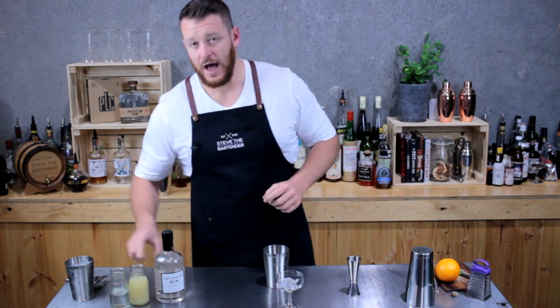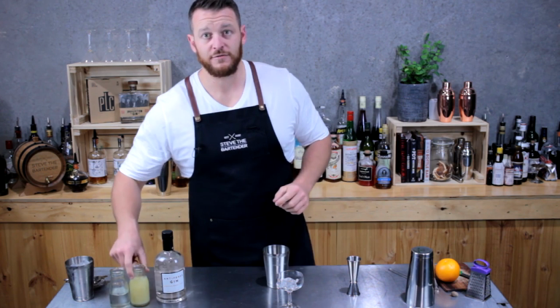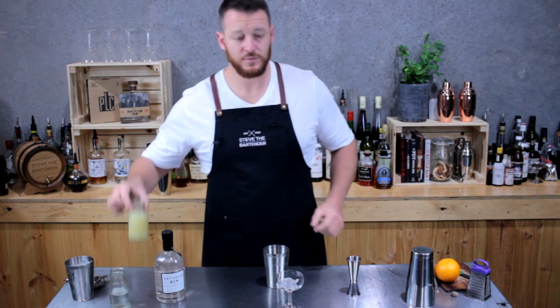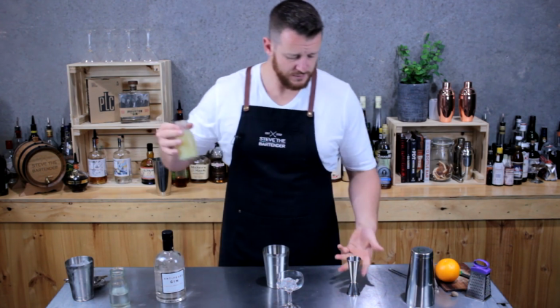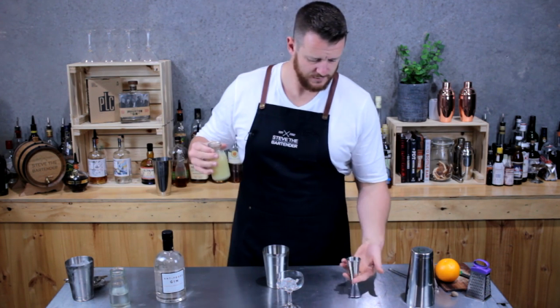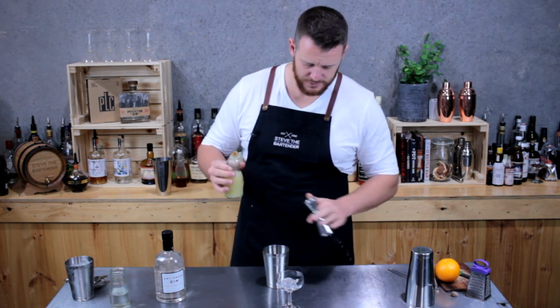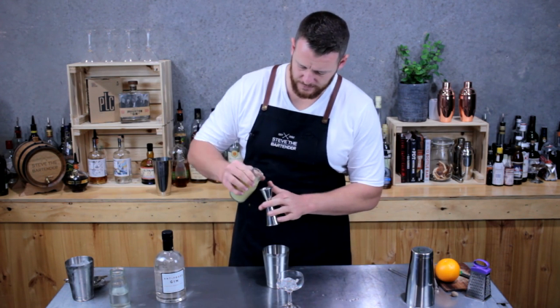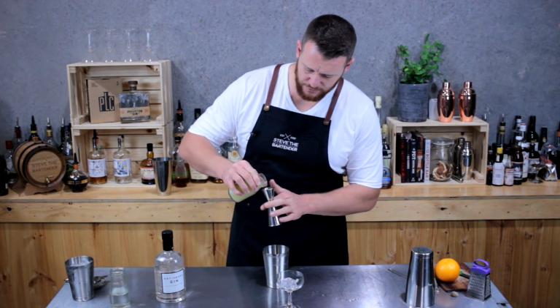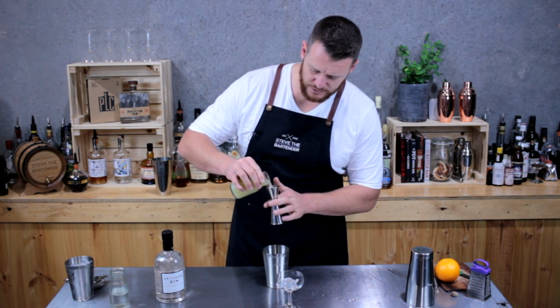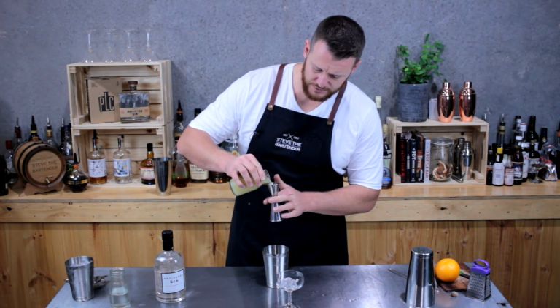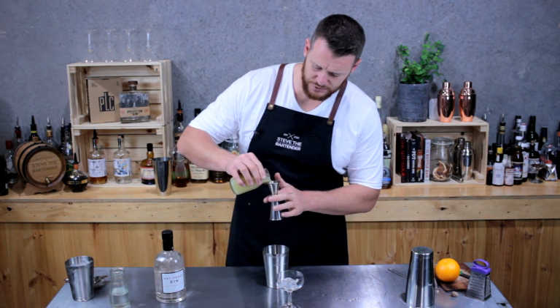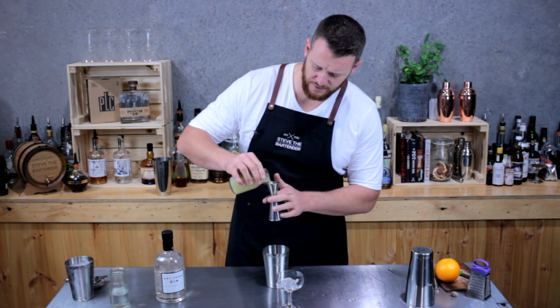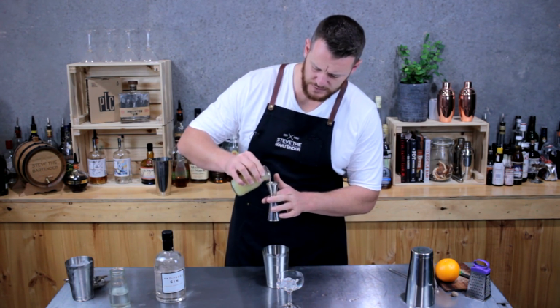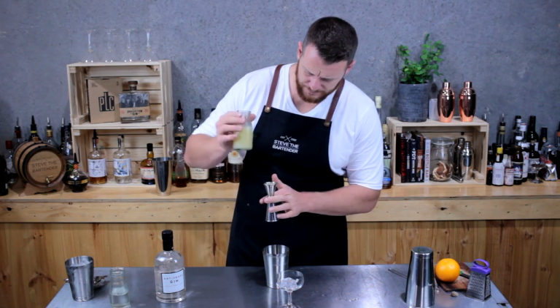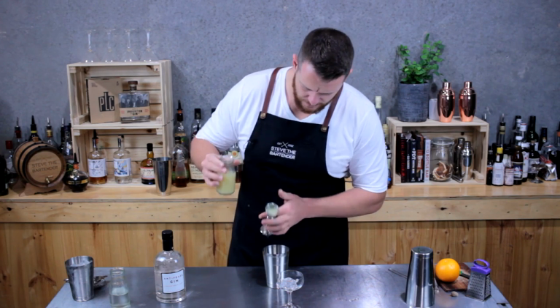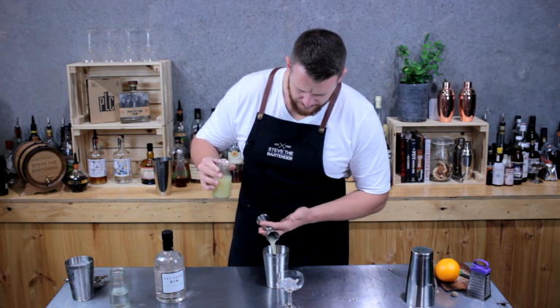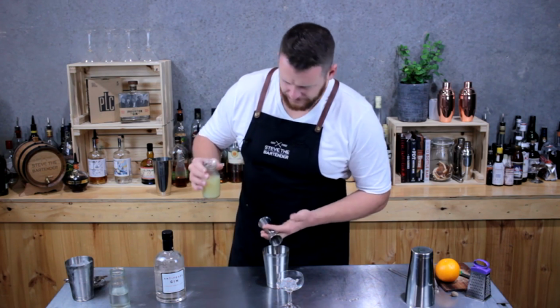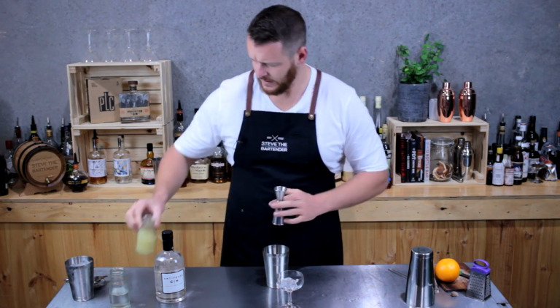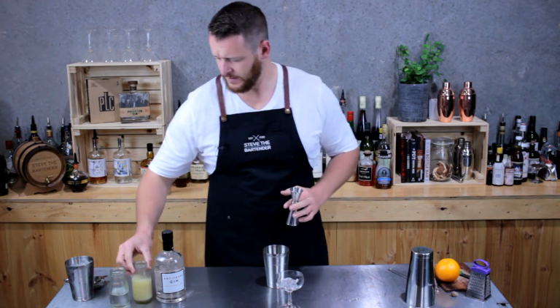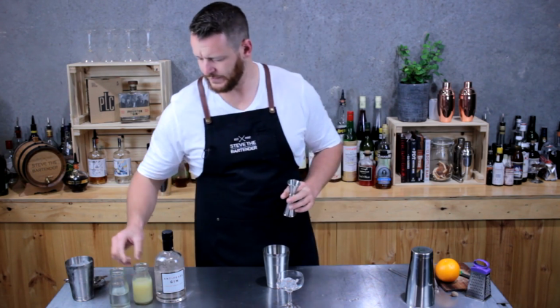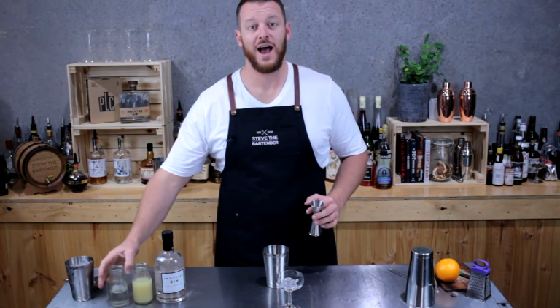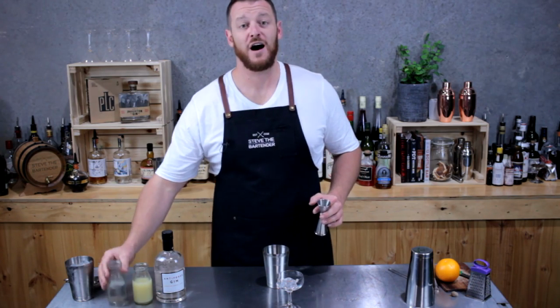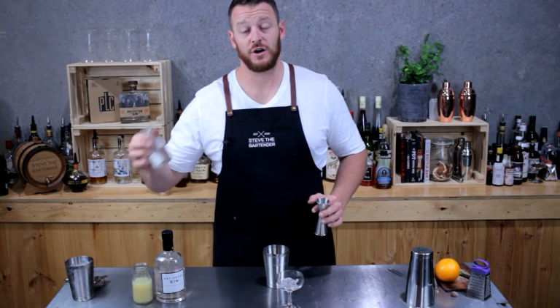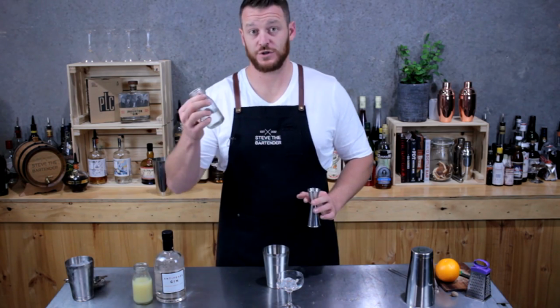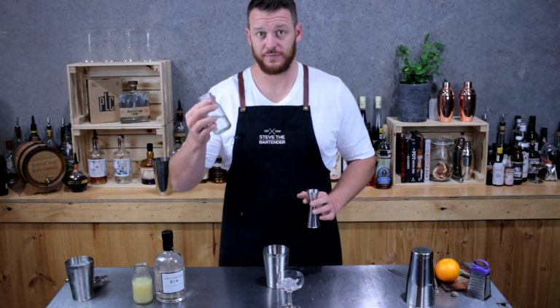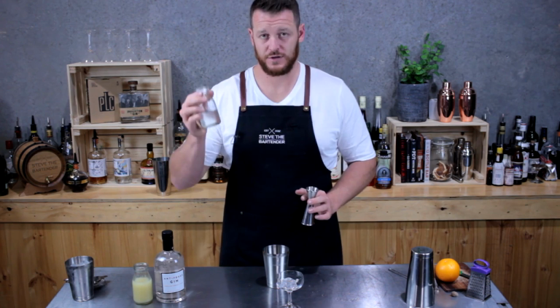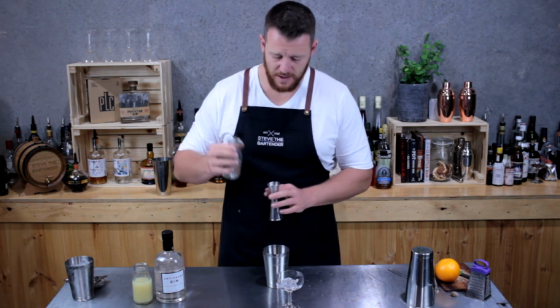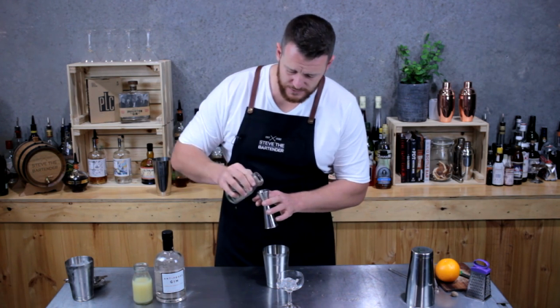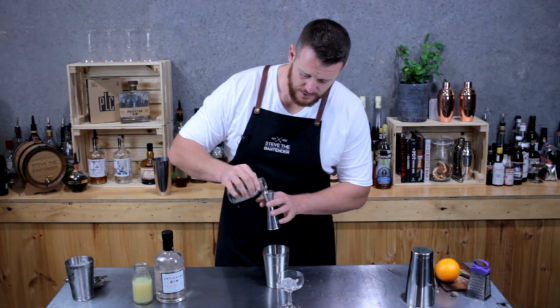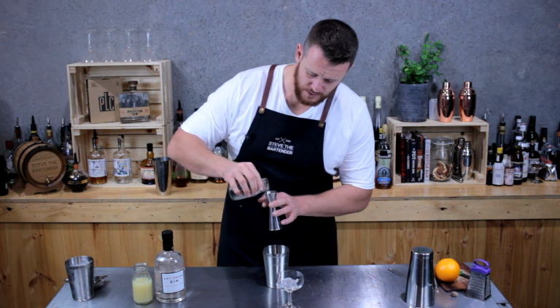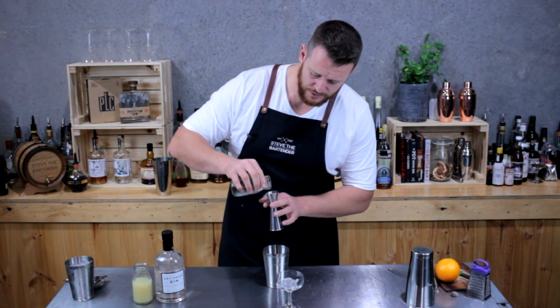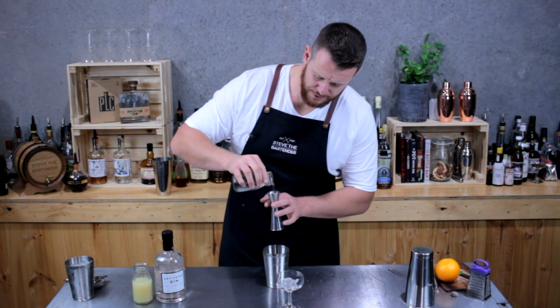And fresh lime juice. Today I'm going to do three quarters of a shot — 22.5 mils. And half a shot of sugar syrup, so 15 mils. This is a one-to-one sugar syrup.